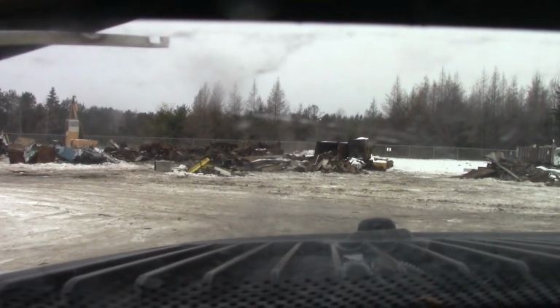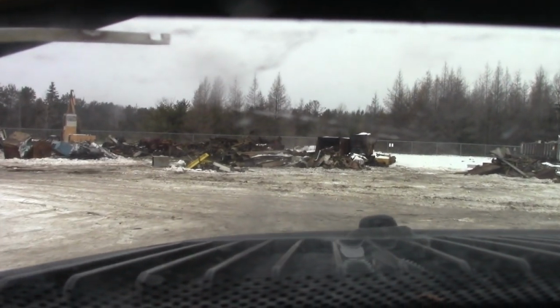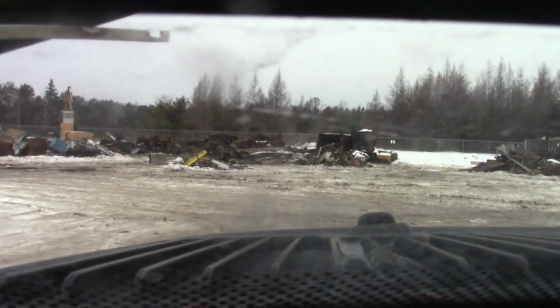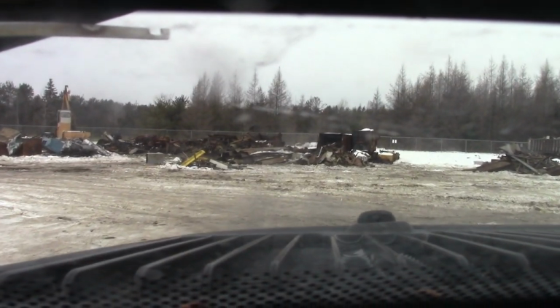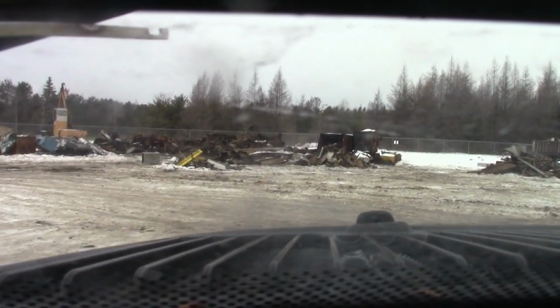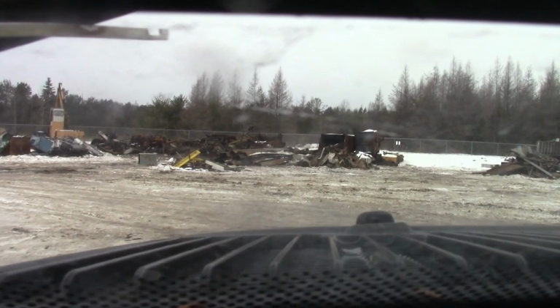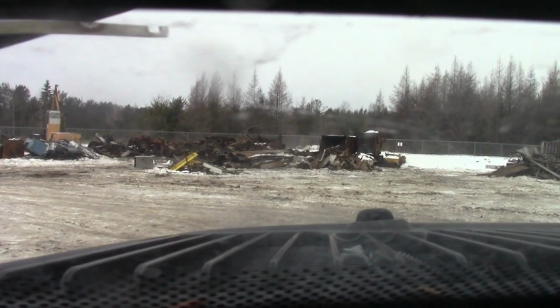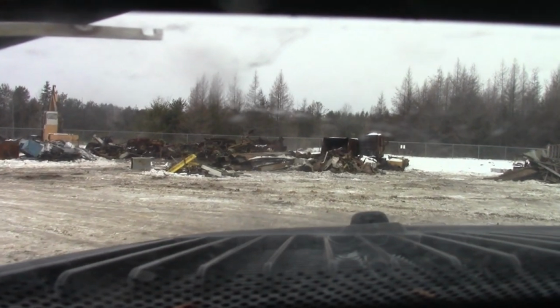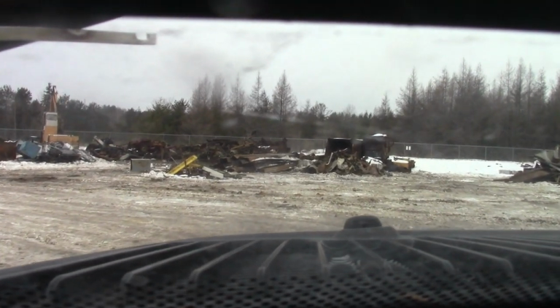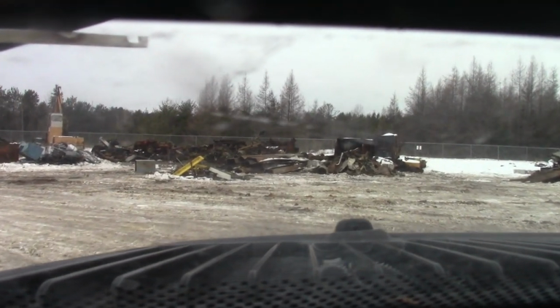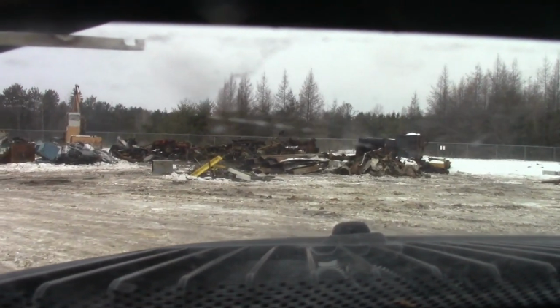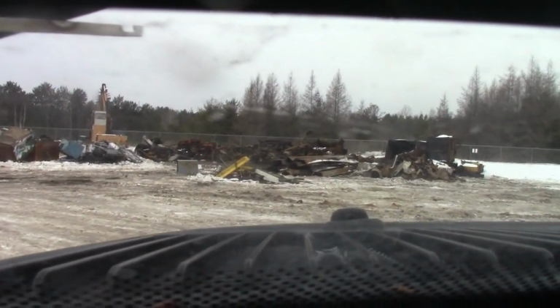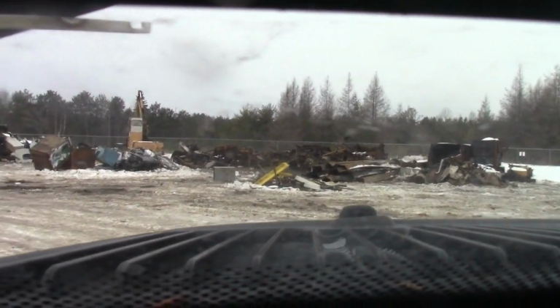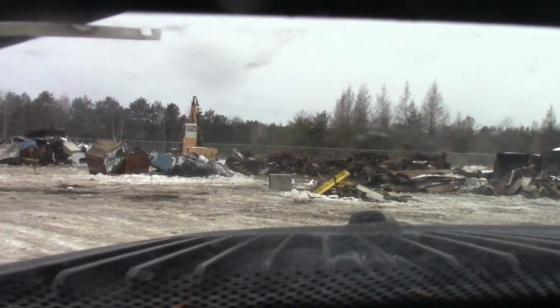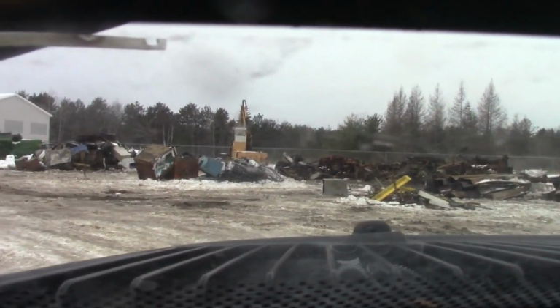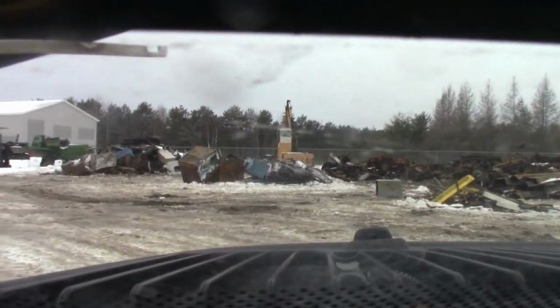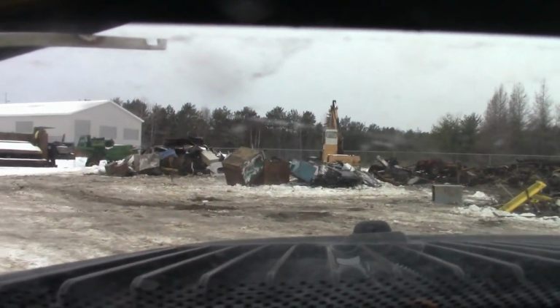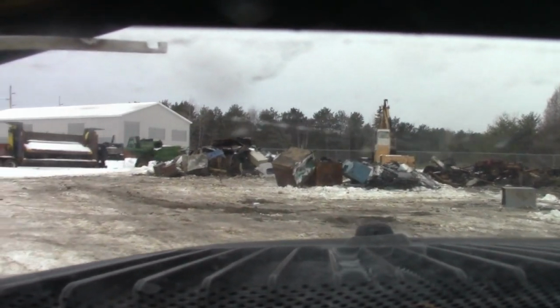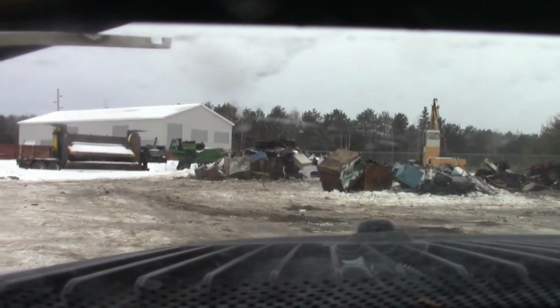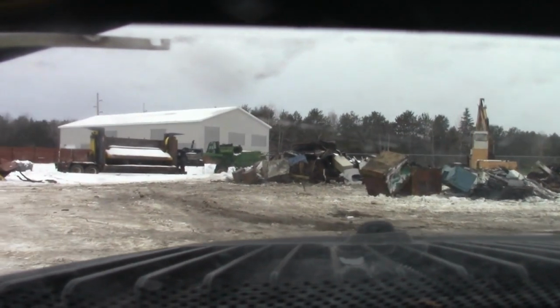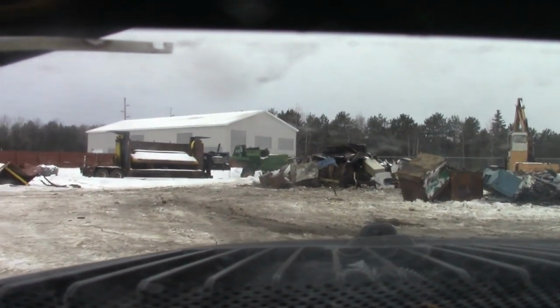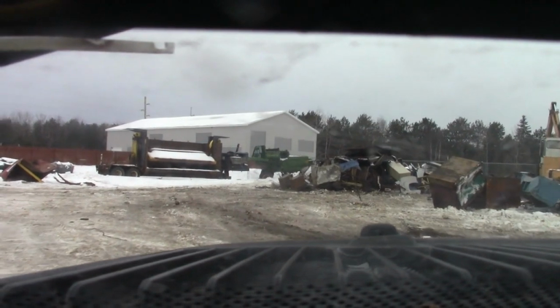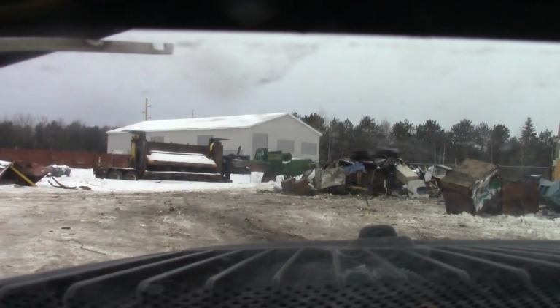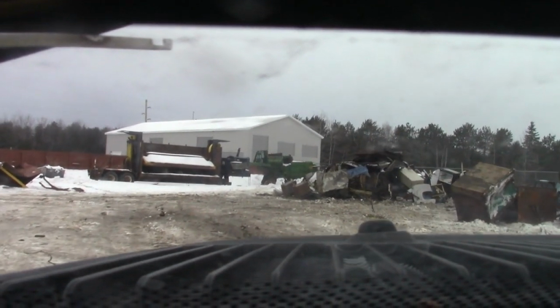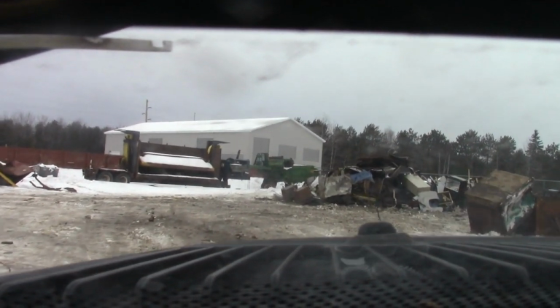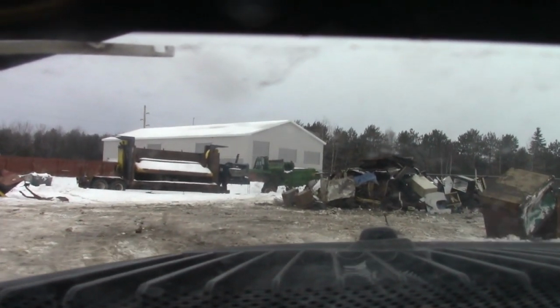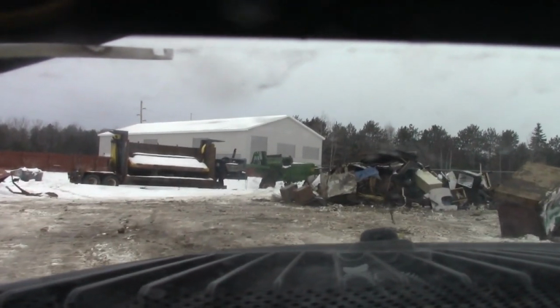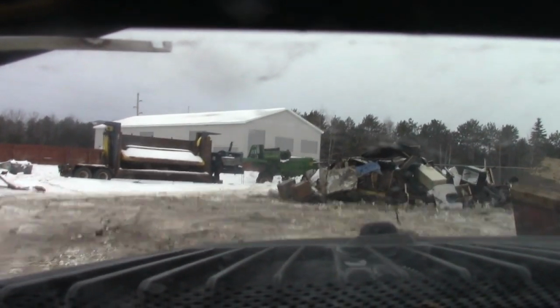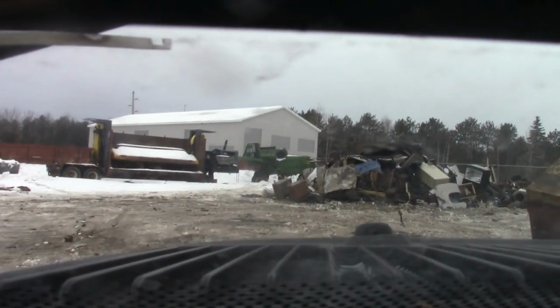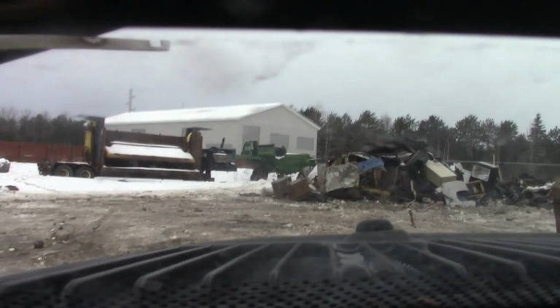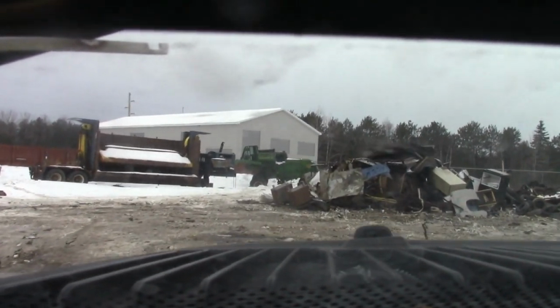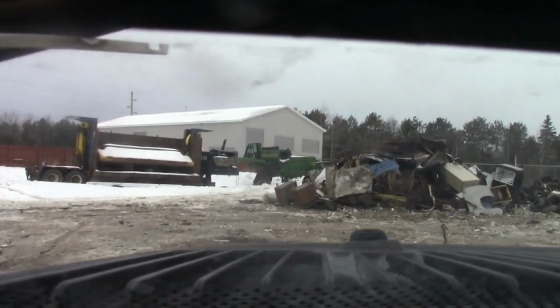All right, we got another load of scrap going in. I can see the dust from yesterday right there. Big scrap pile — got a little bit bigger.